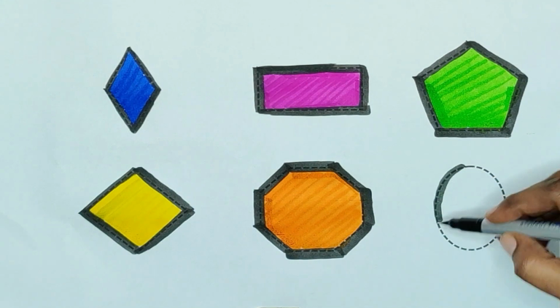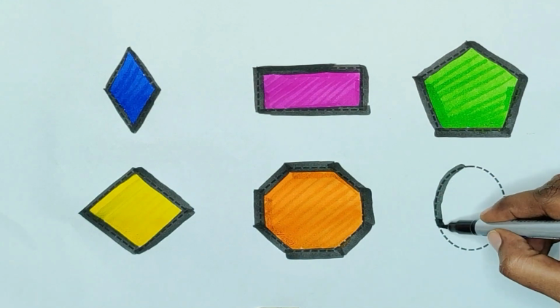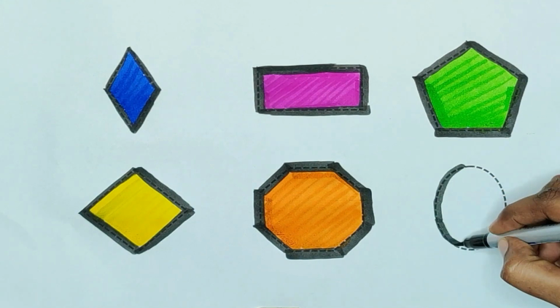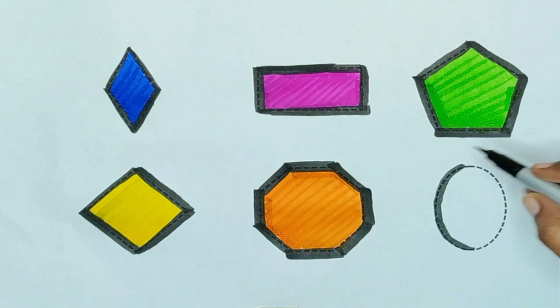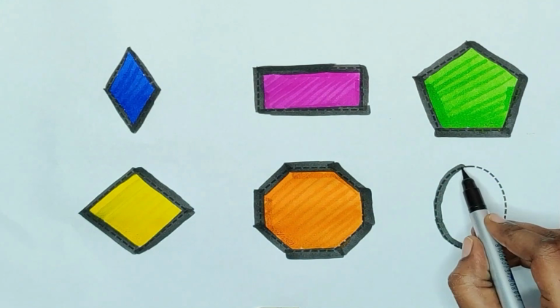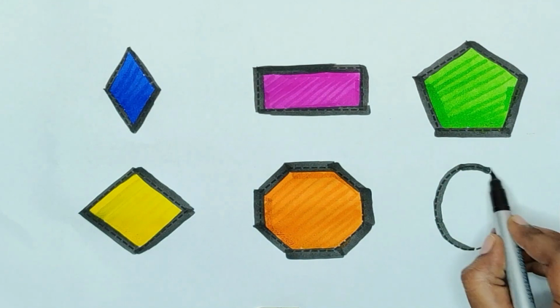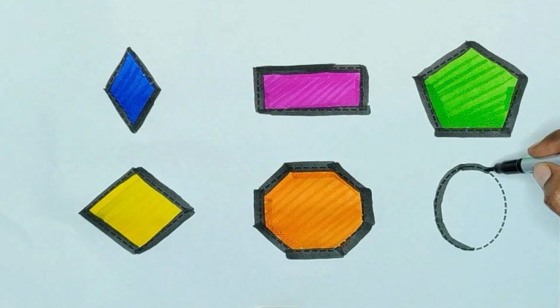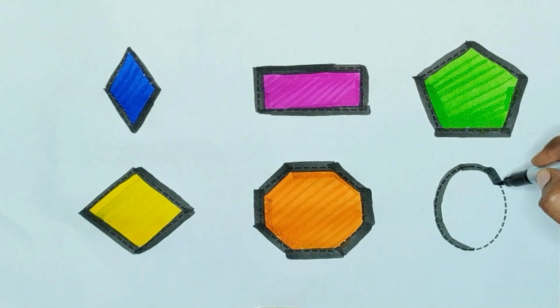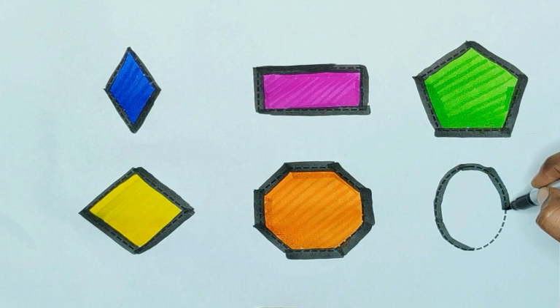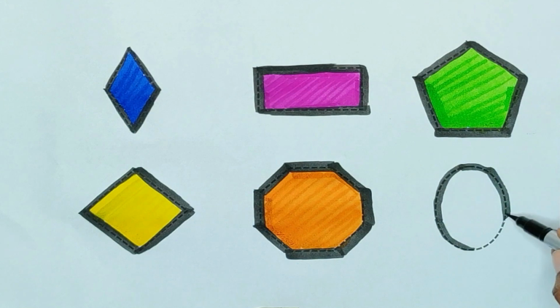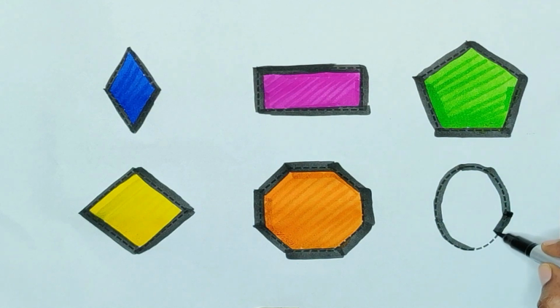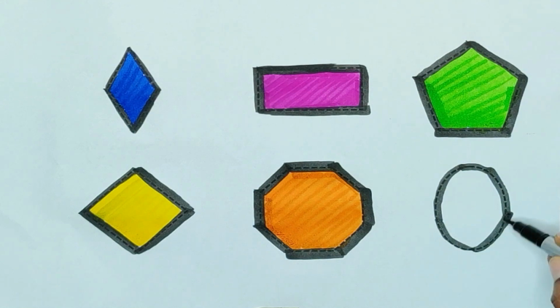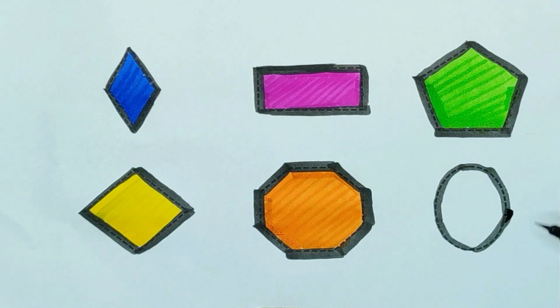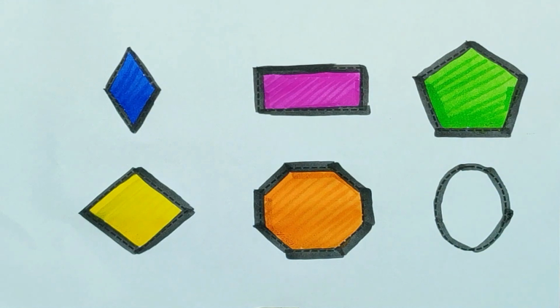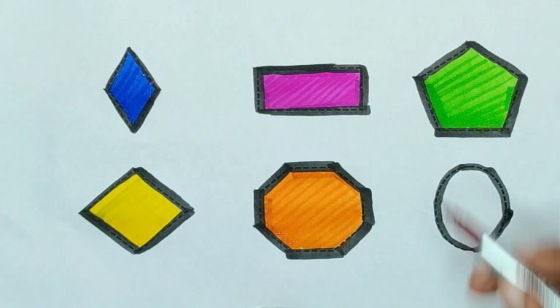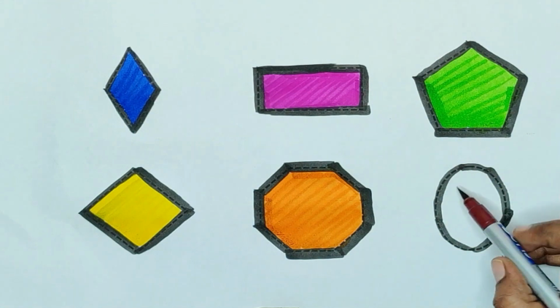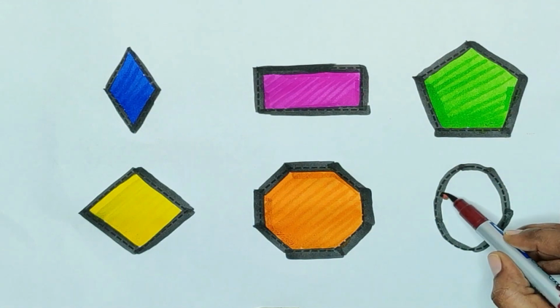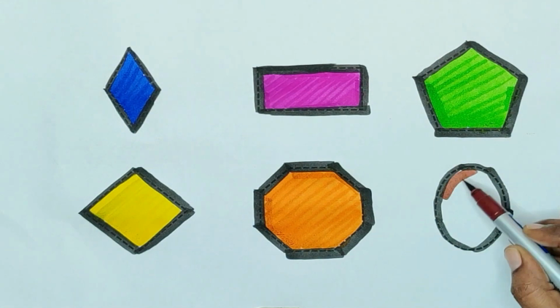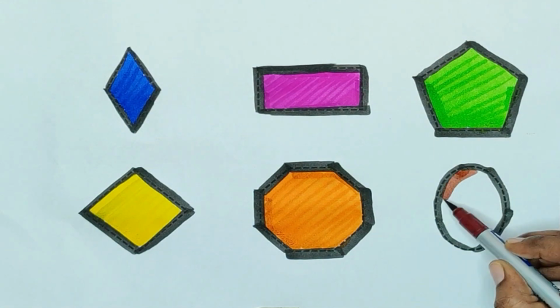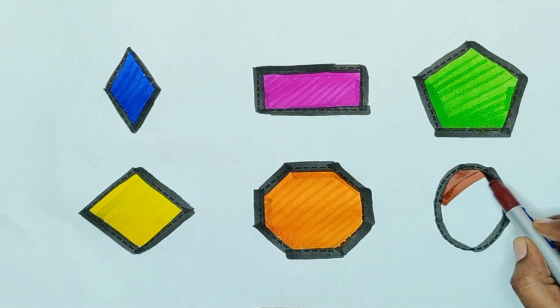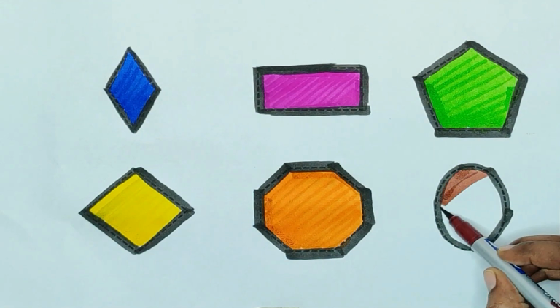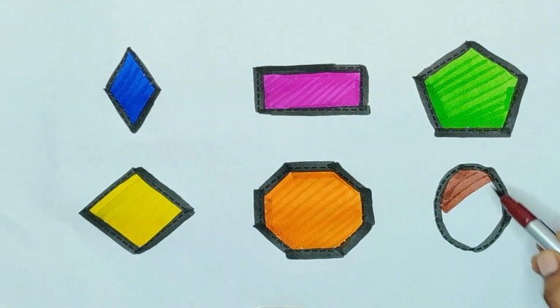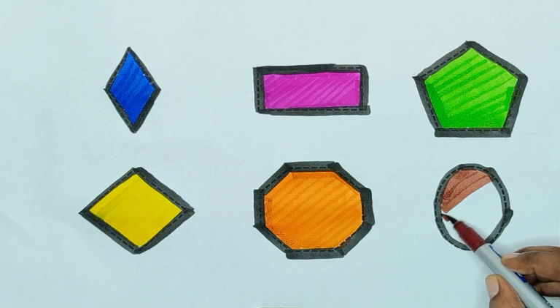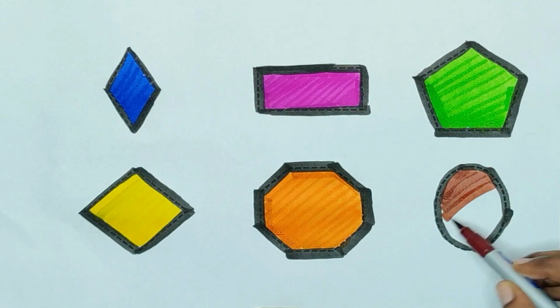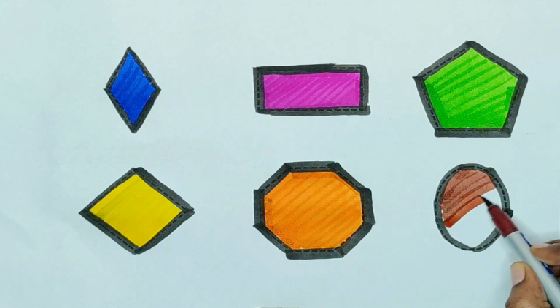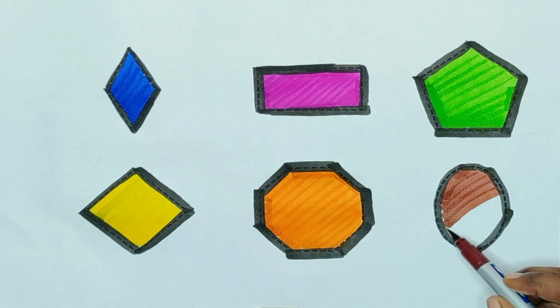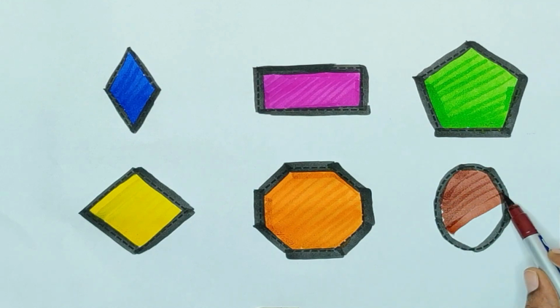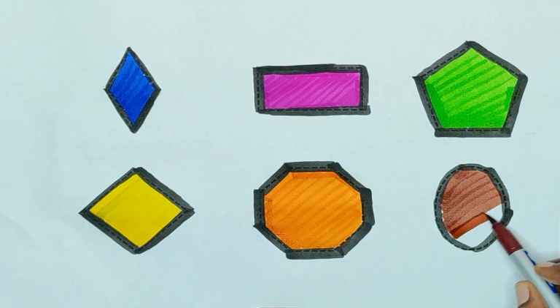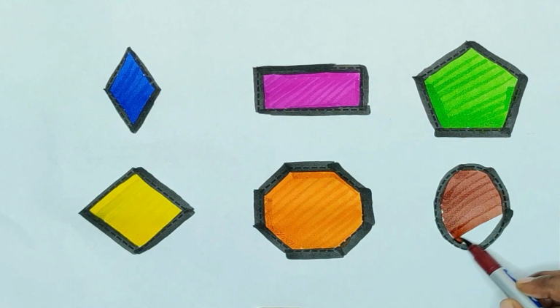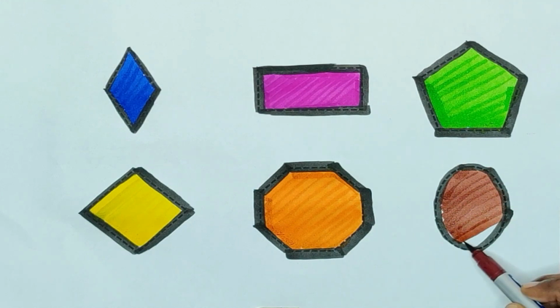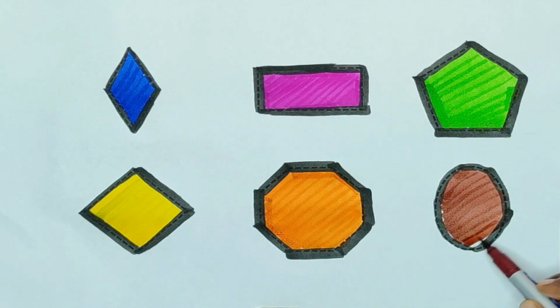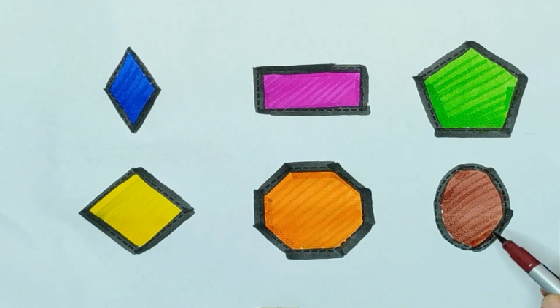Oval, oval — brown color, brown color — oval.